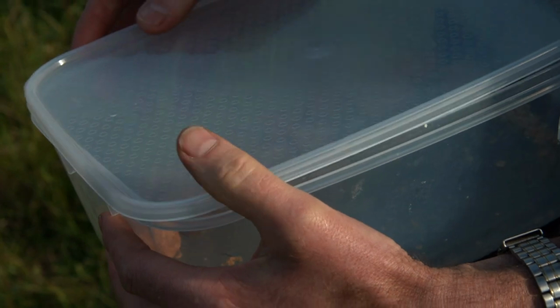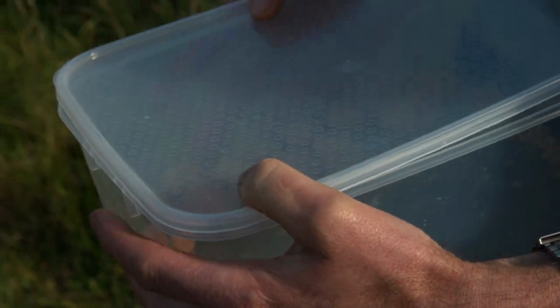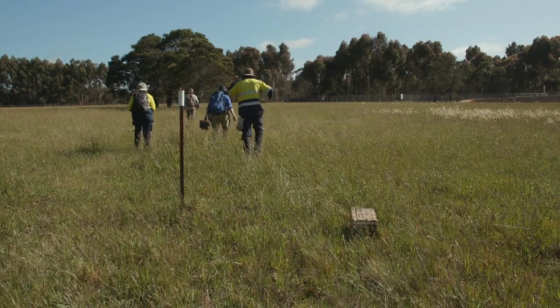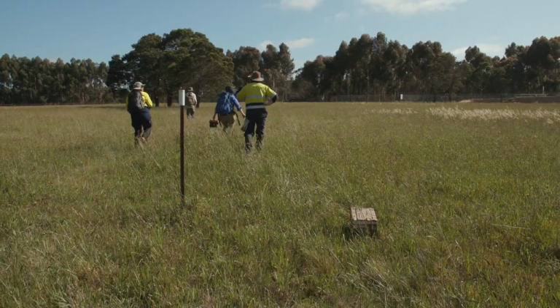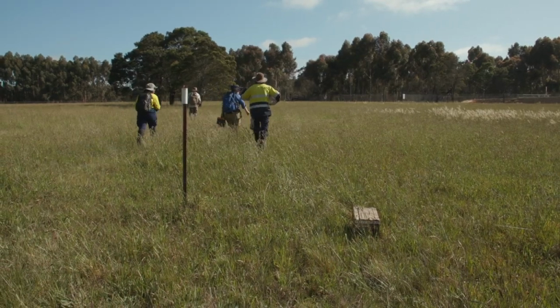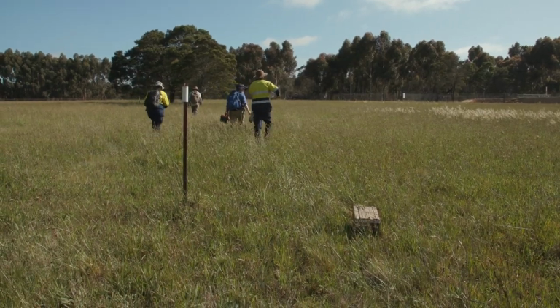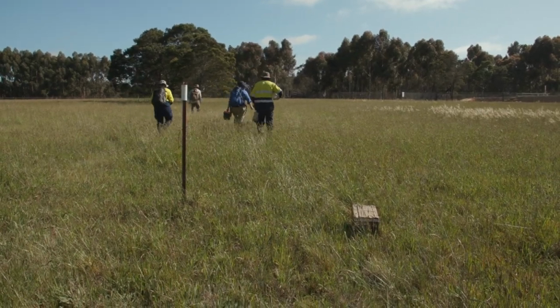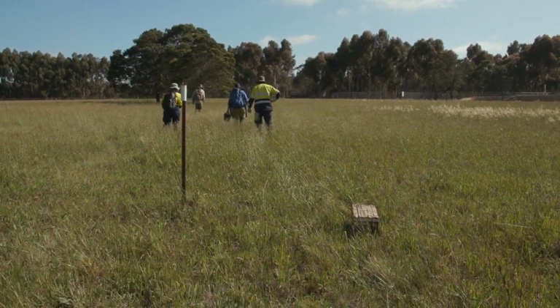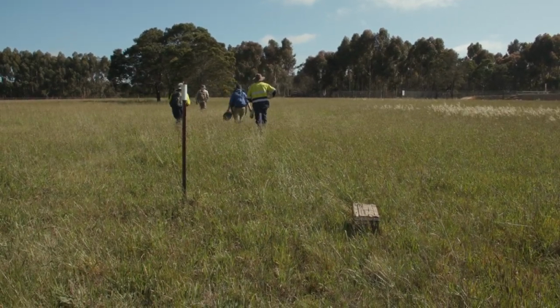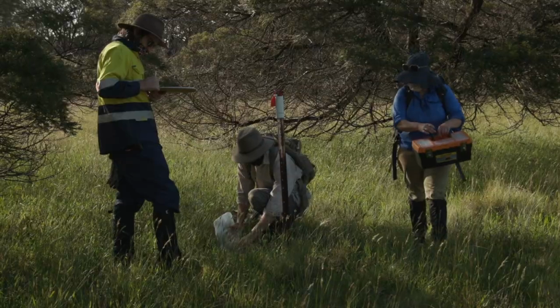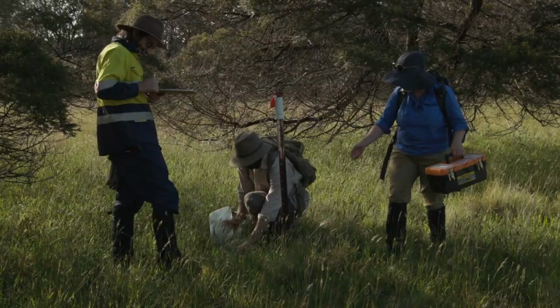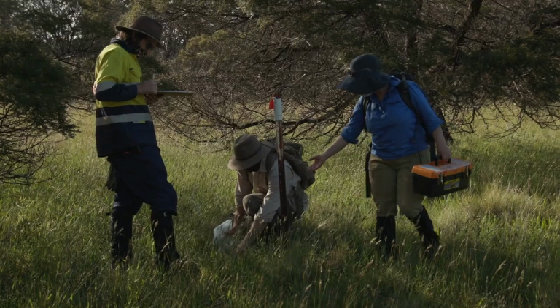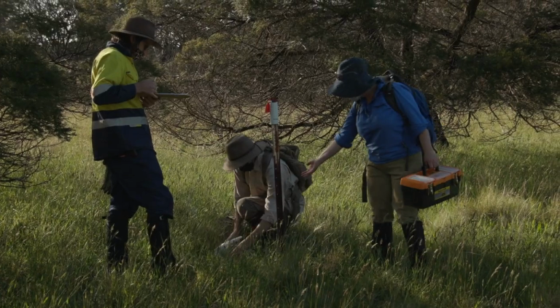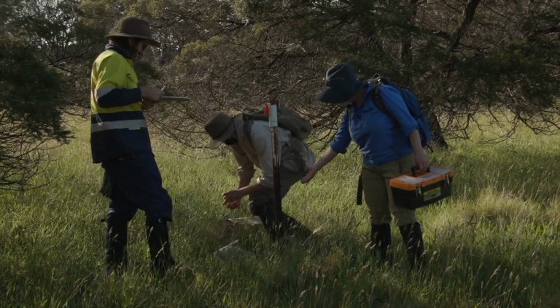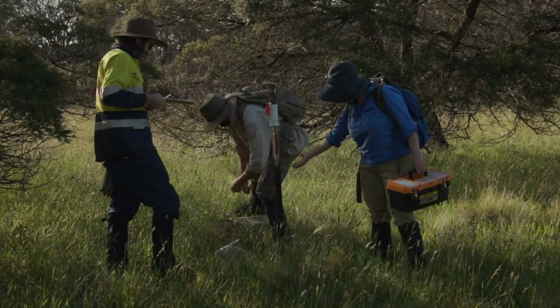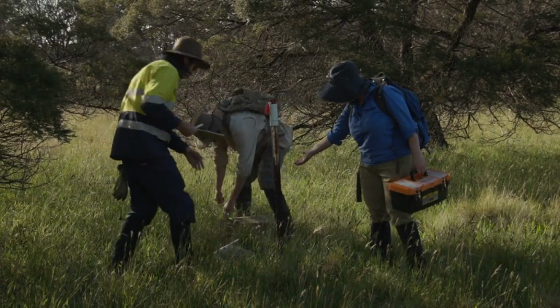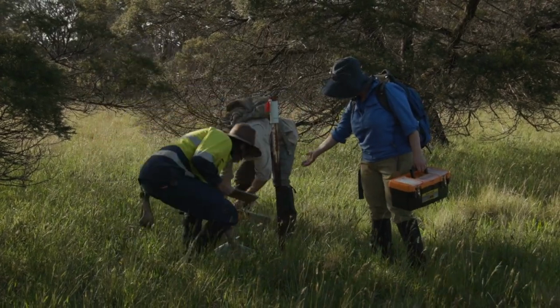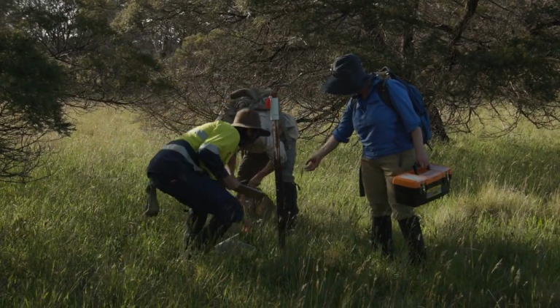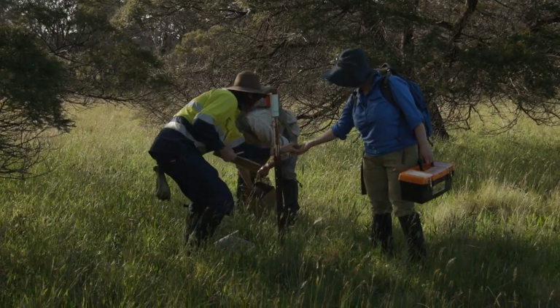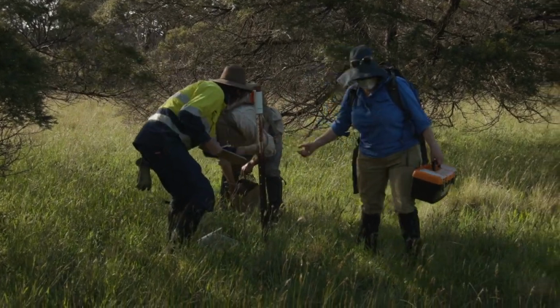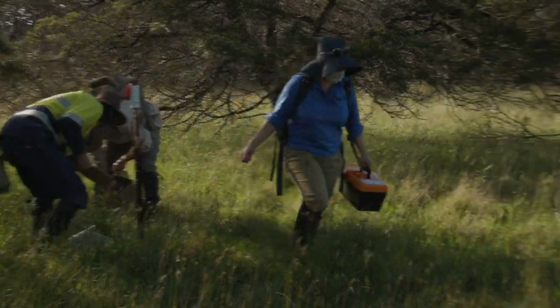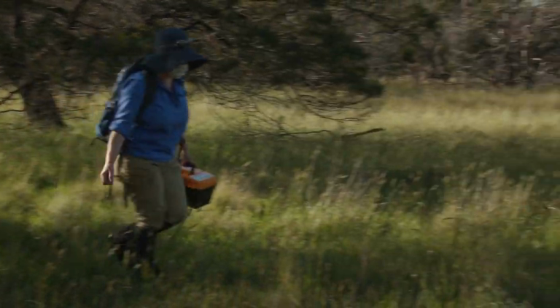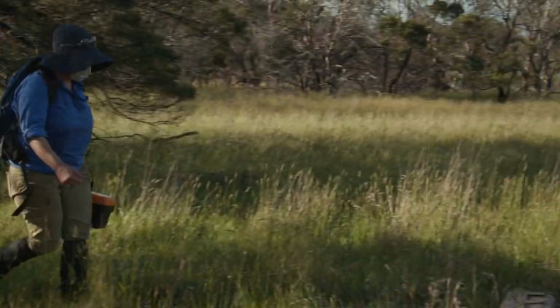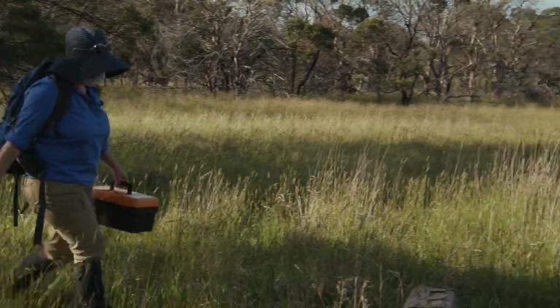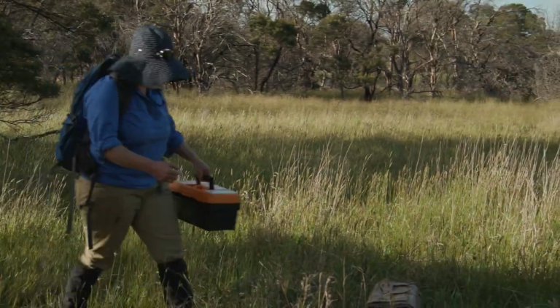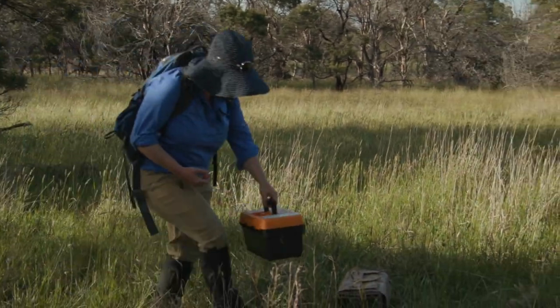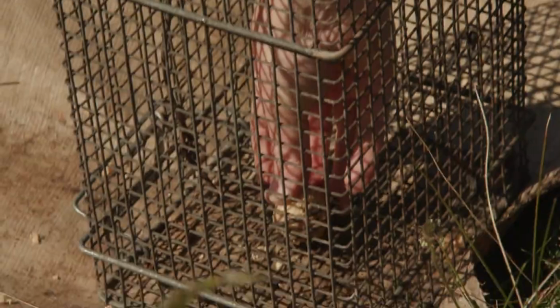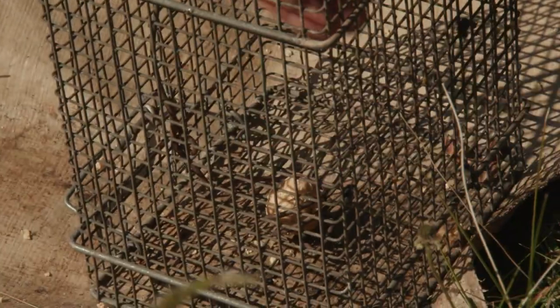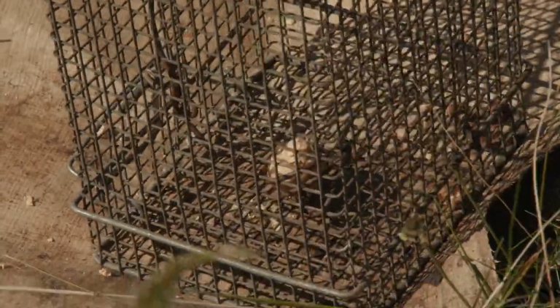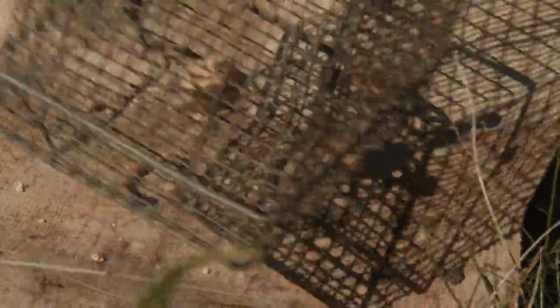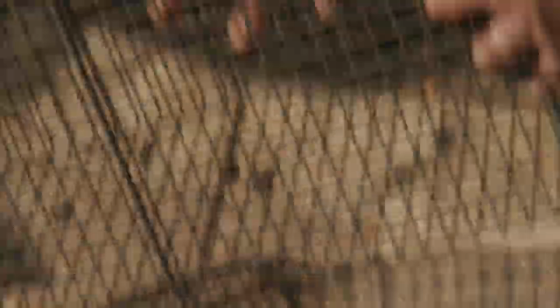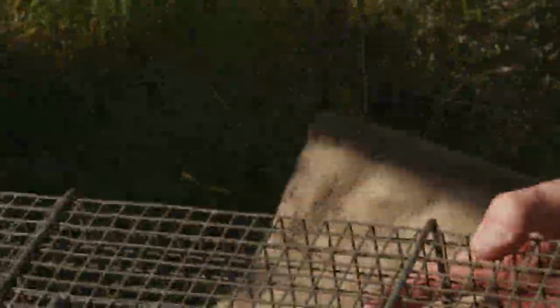We get a lot of help from volunteers and our partners to do this because it's a big job, especially at the start and end when we're setting the traps up and then collecting them back on the last day. Generally people team up and put the traps out the afternoon before we start checking traps the next morning.